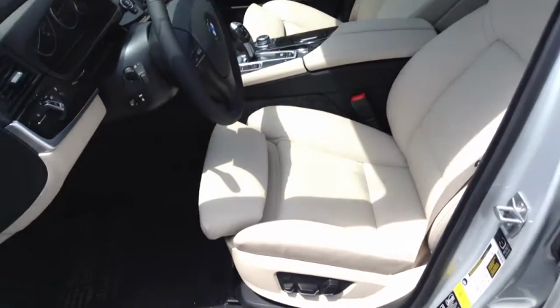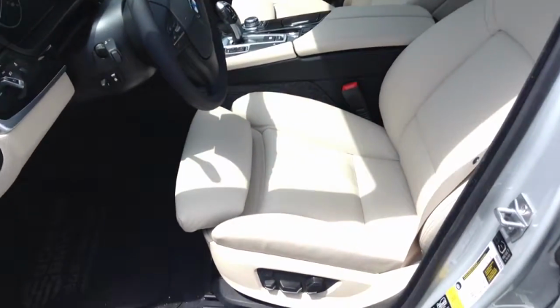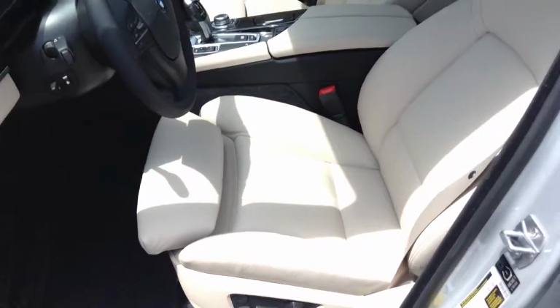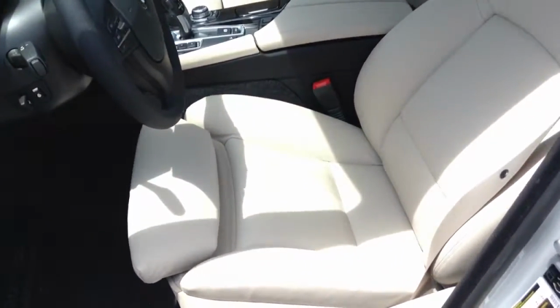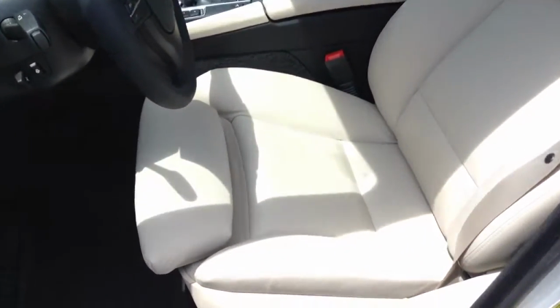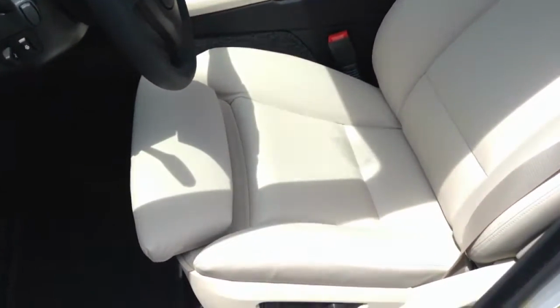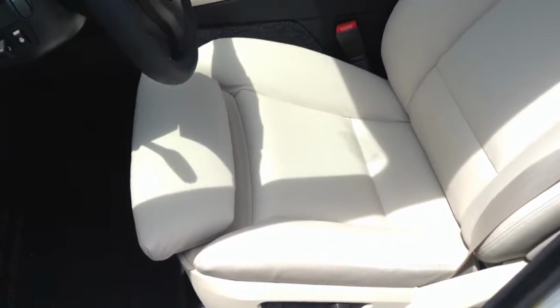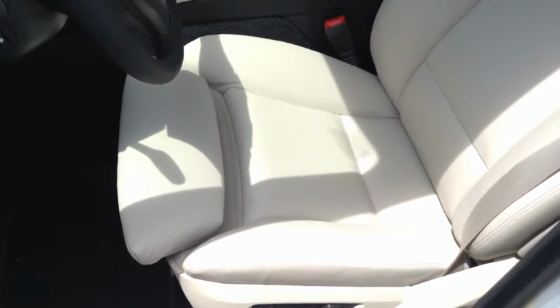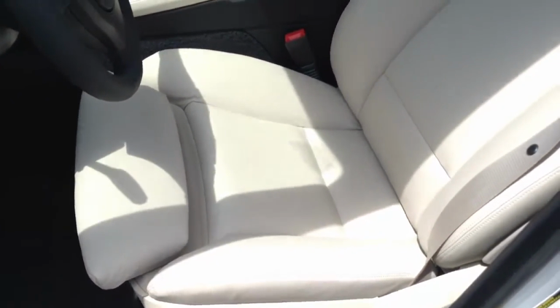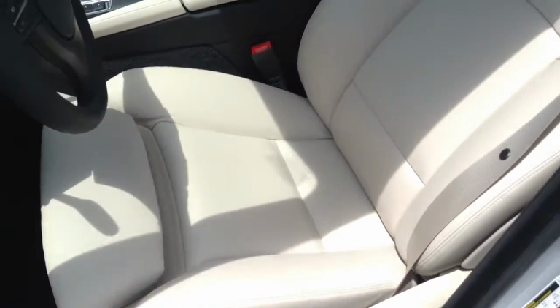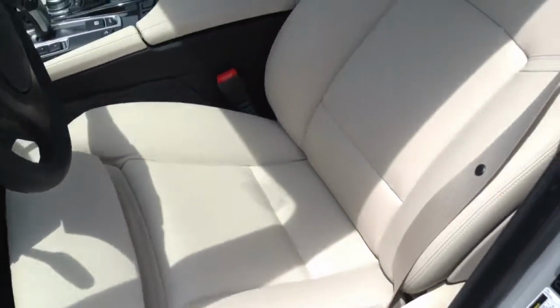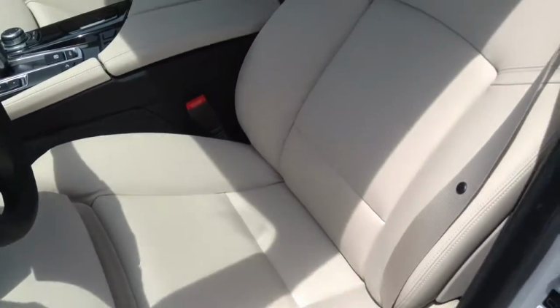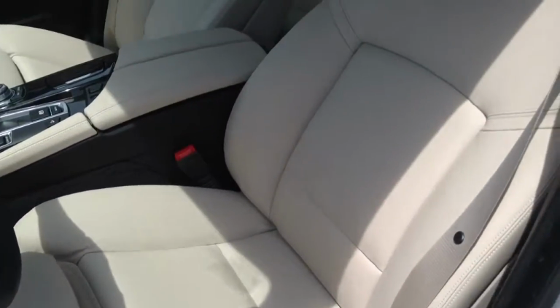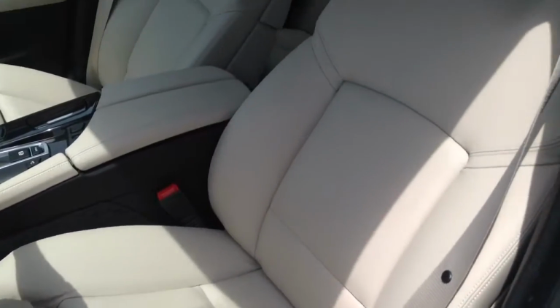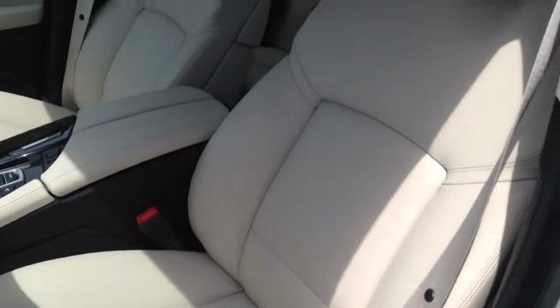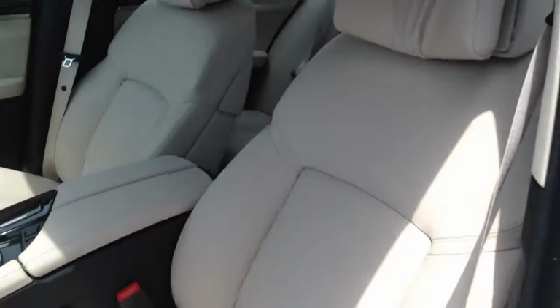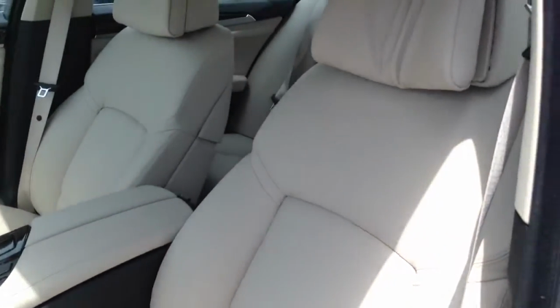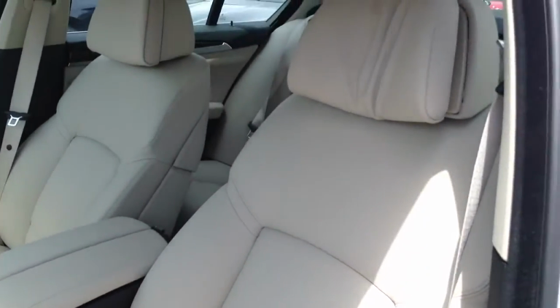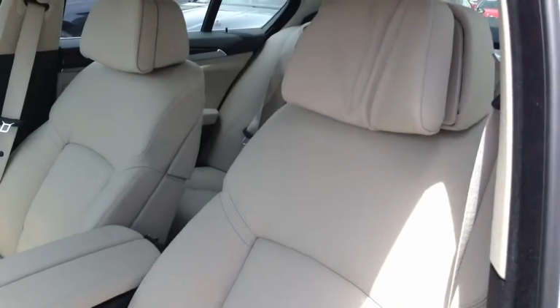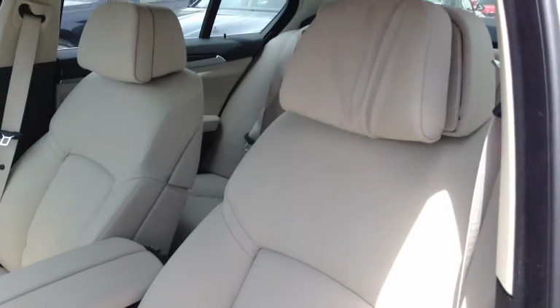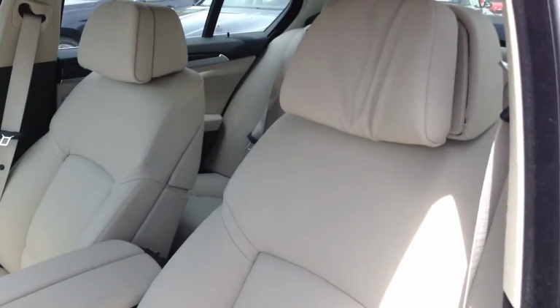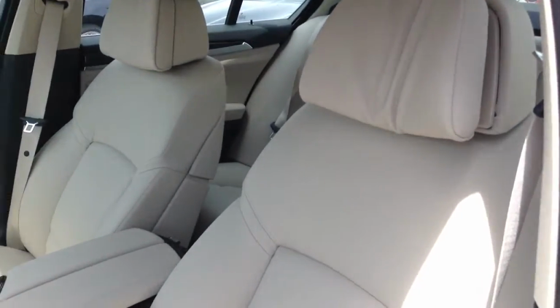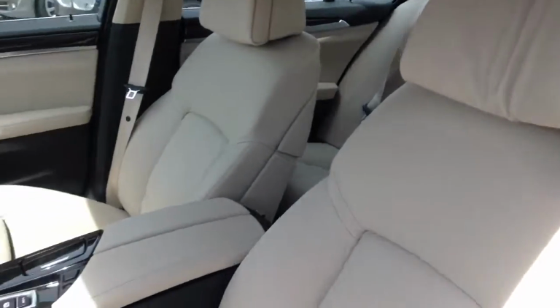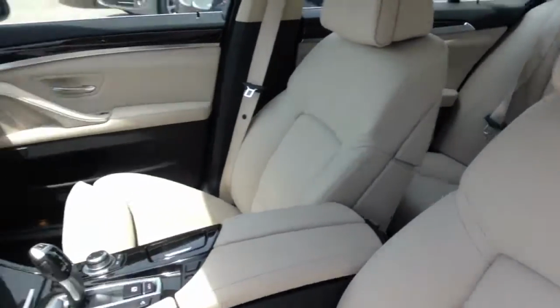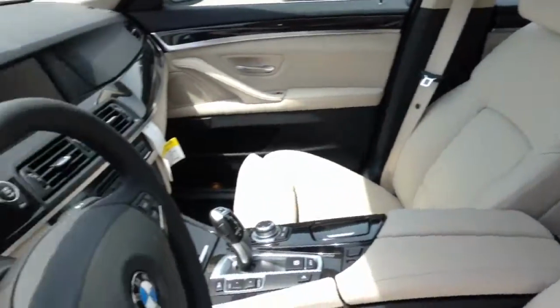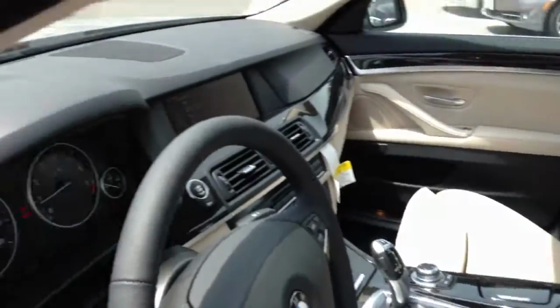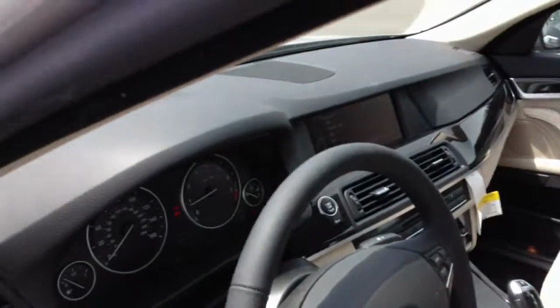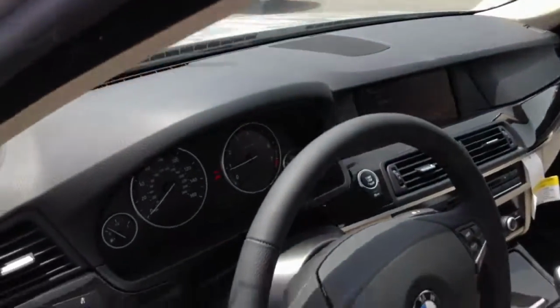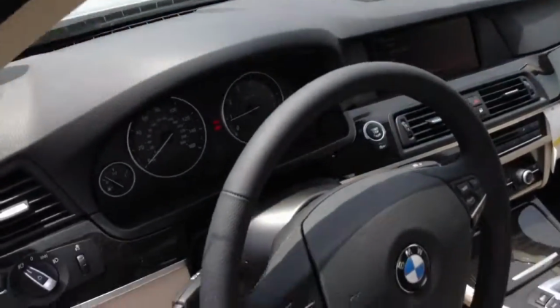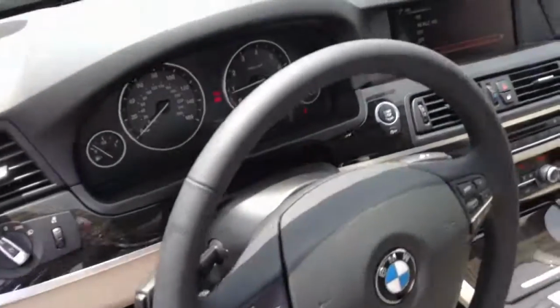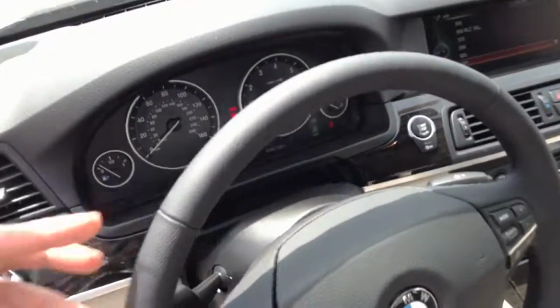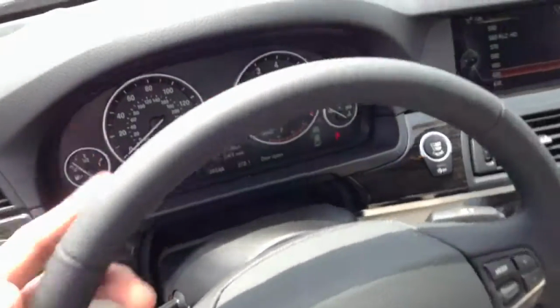These are the multi-contour seats. You saw the leg extension, you got the side bolsters, the headrest, all the different adjustments — there's quite a bit. Look at the dash.